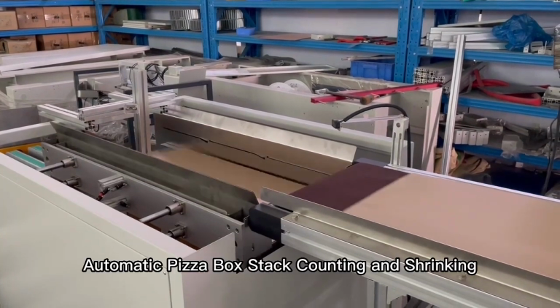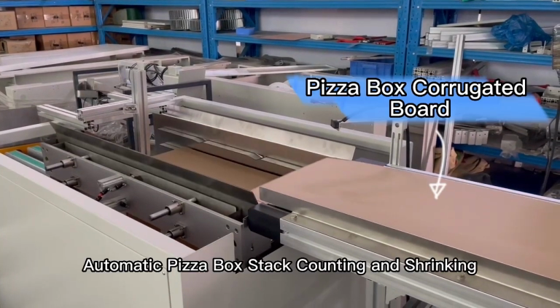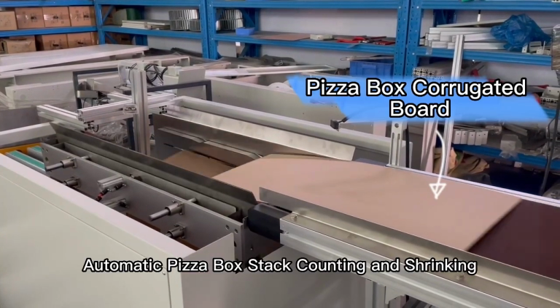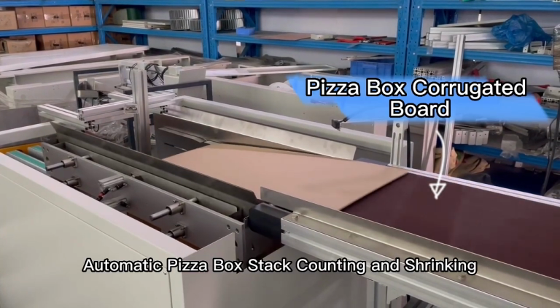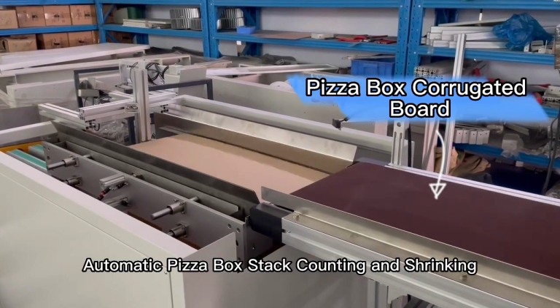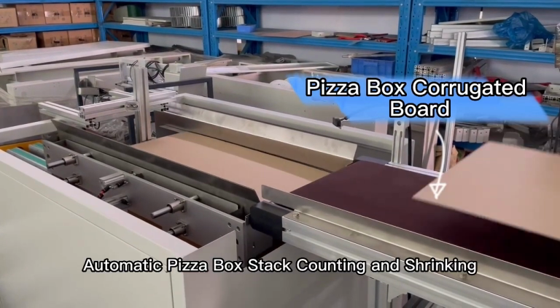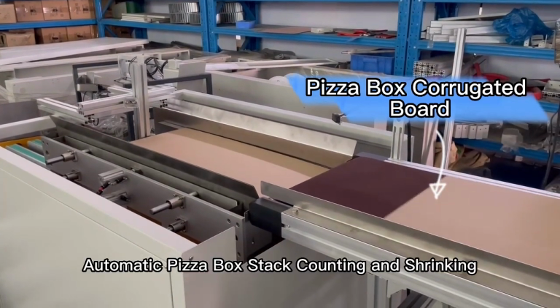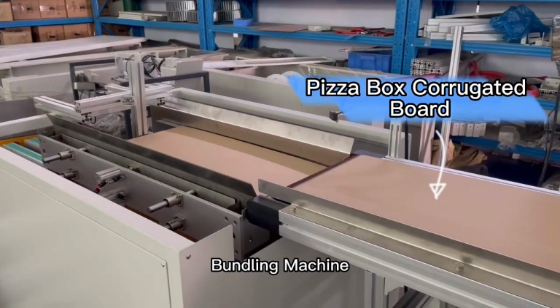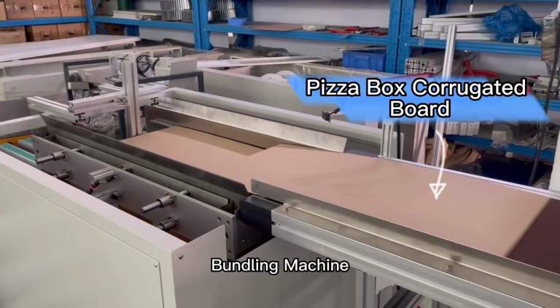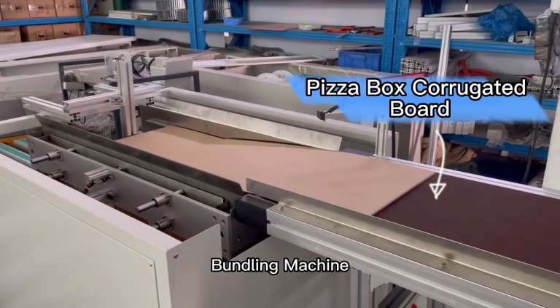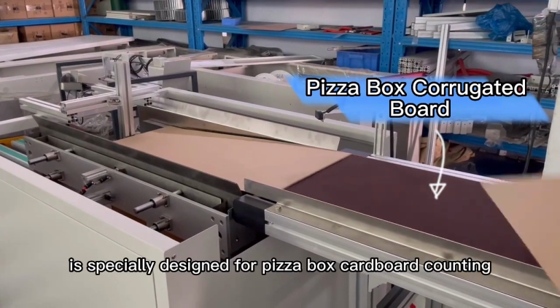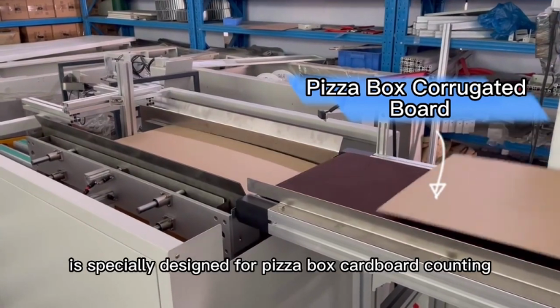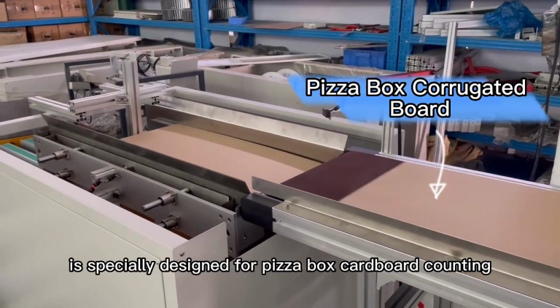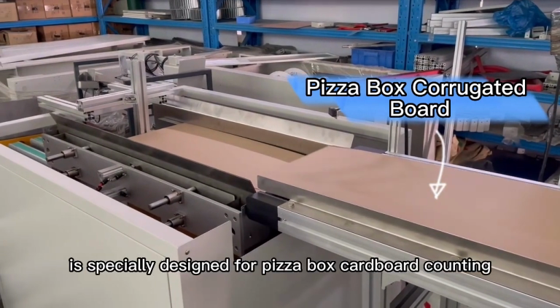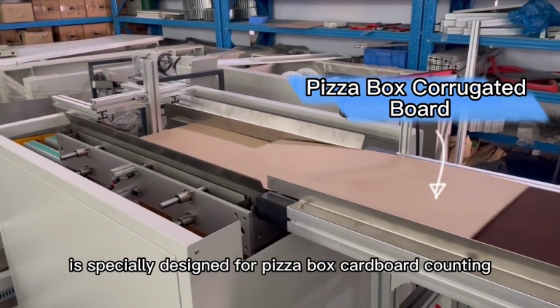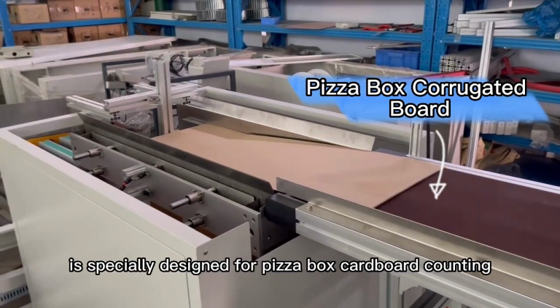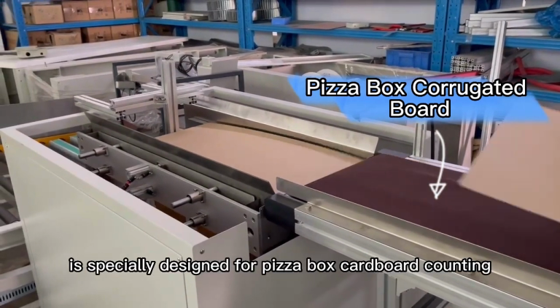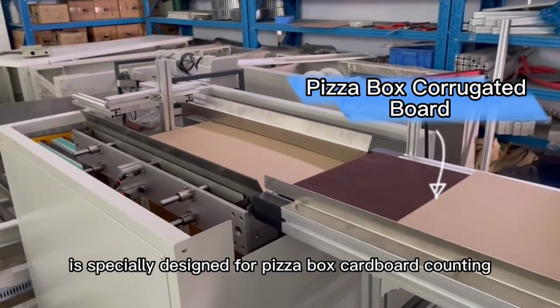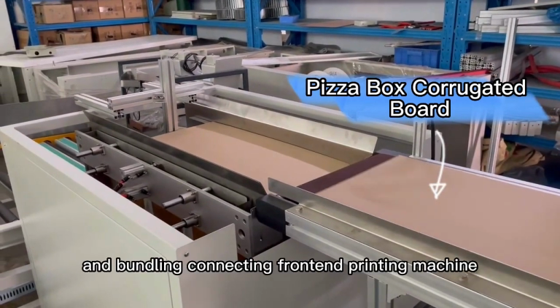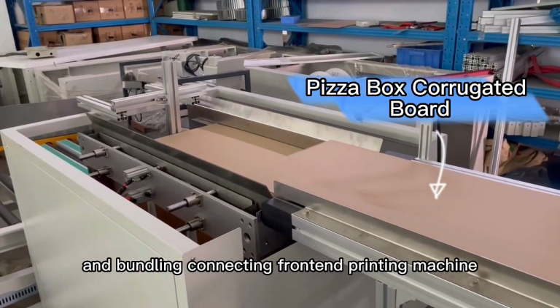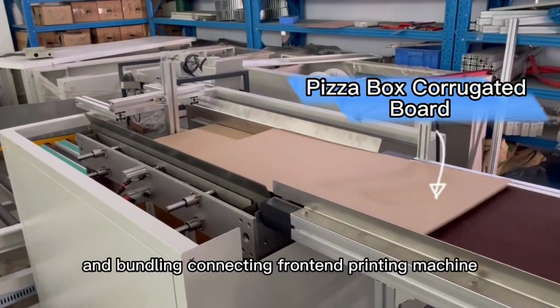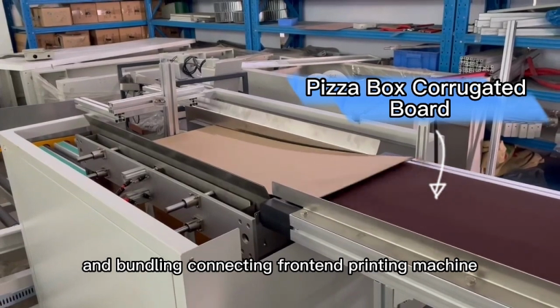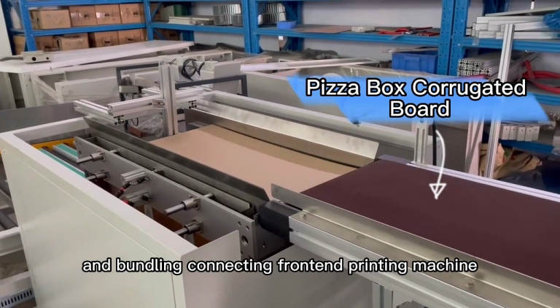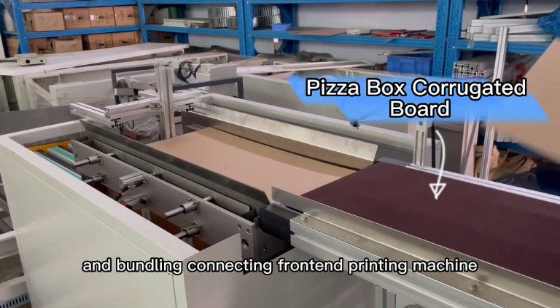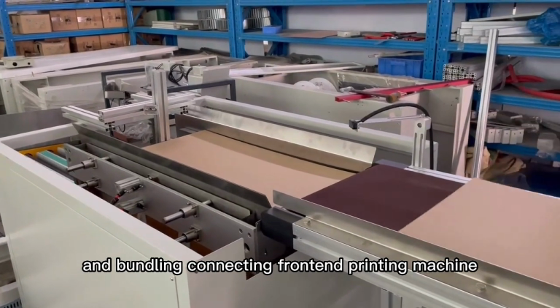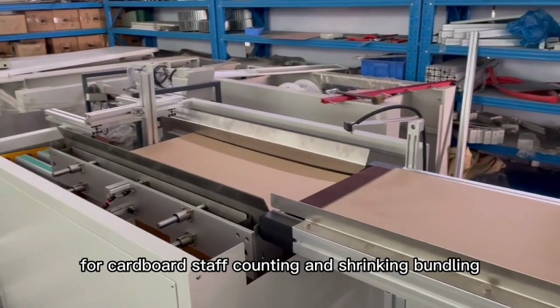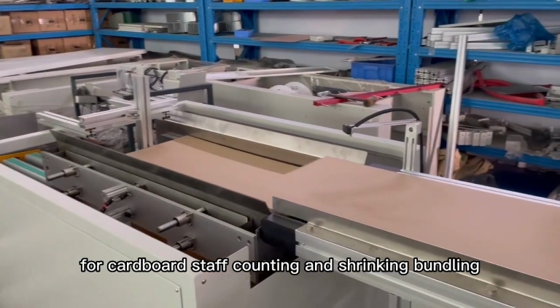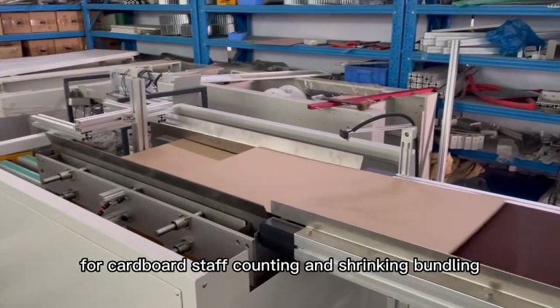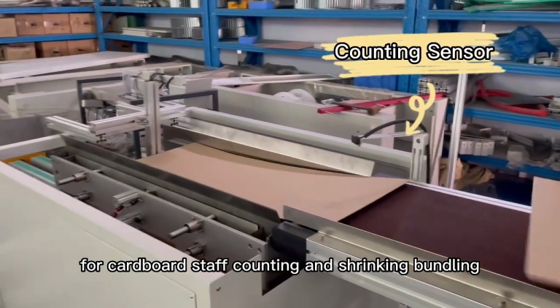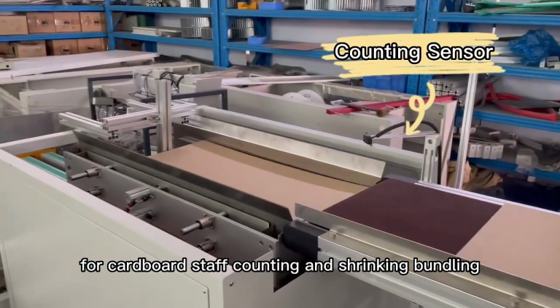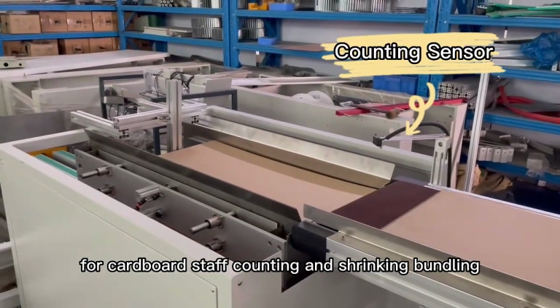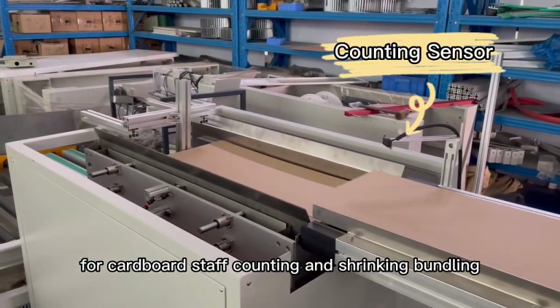Automatic Pizza Box Stack Counting and Shrinking Bundling Machine is specially designed for pizza box cardboard counting and bundling, connecting front-end printing machine for cardboard stack counting and shrinking bundling.